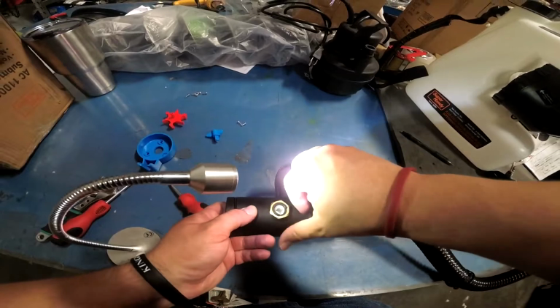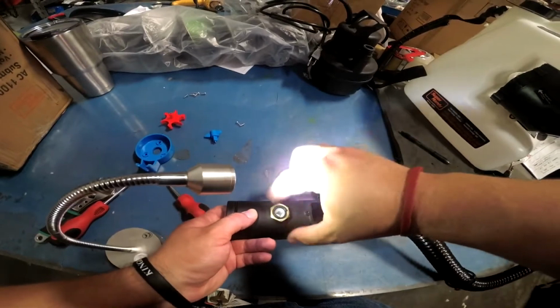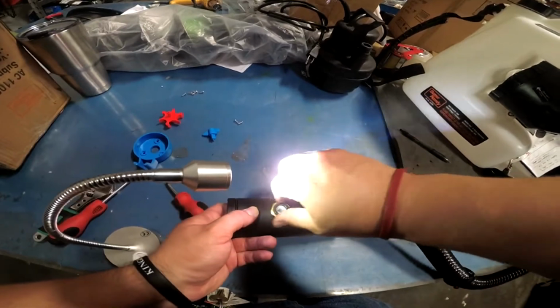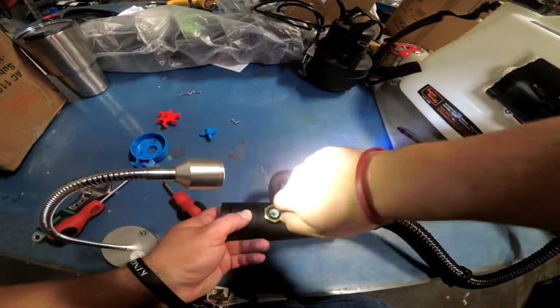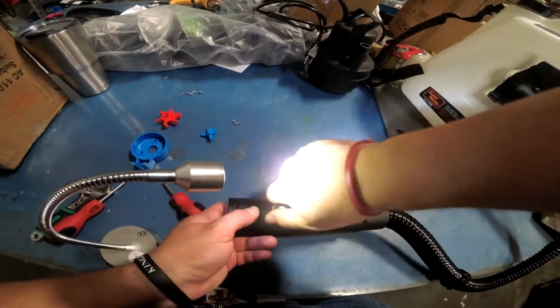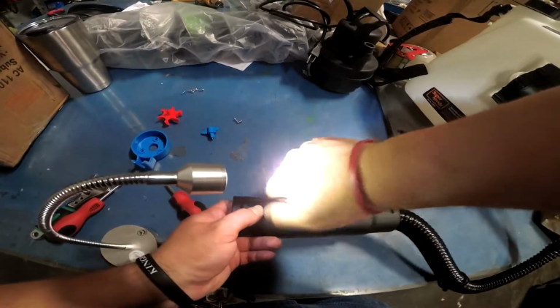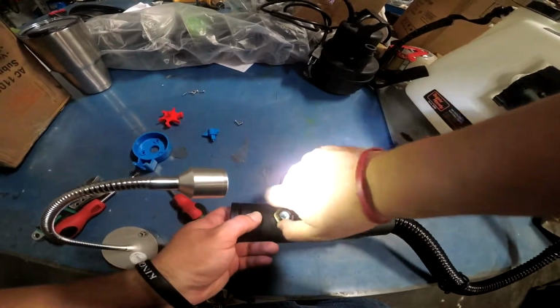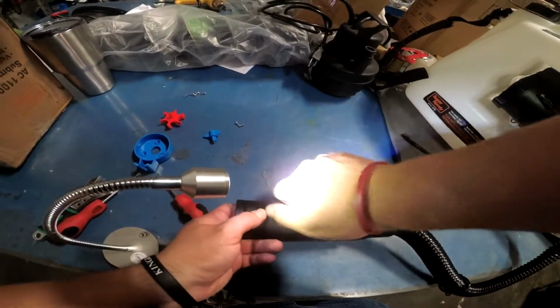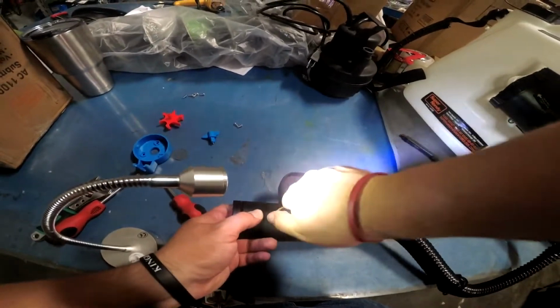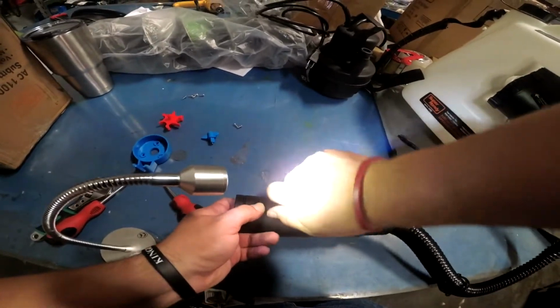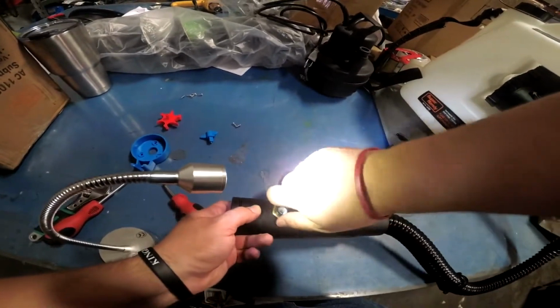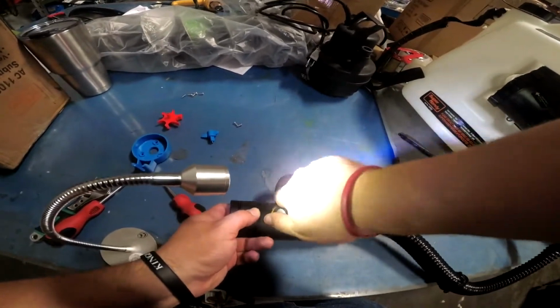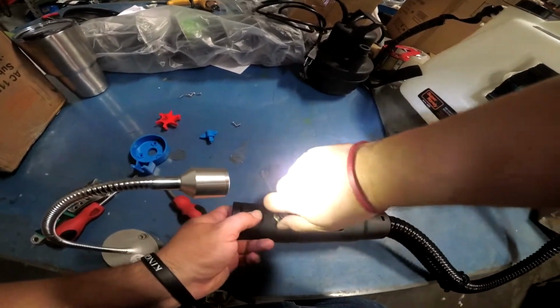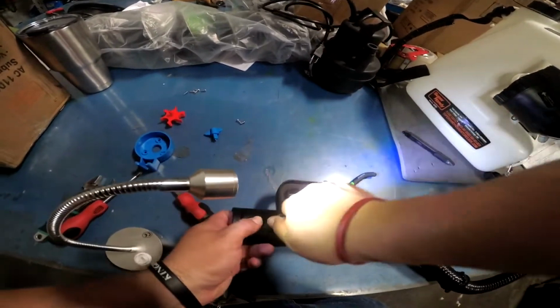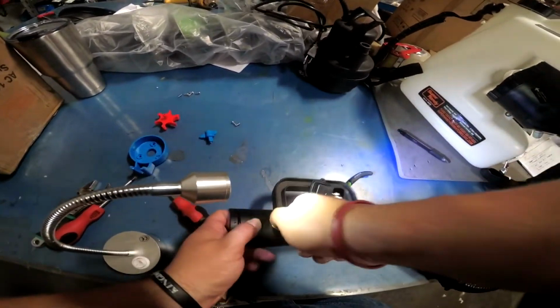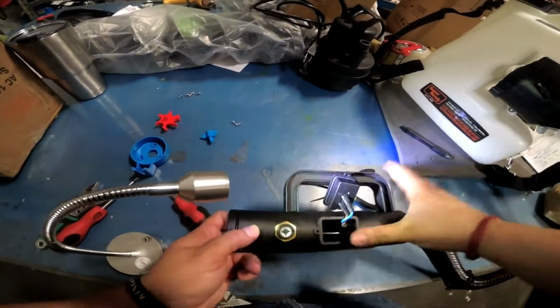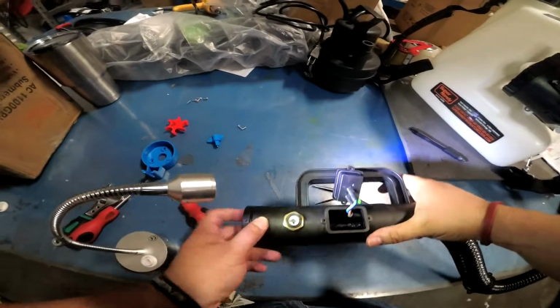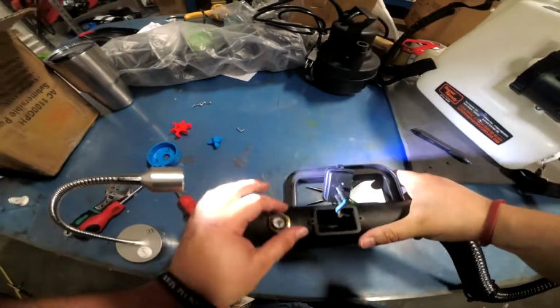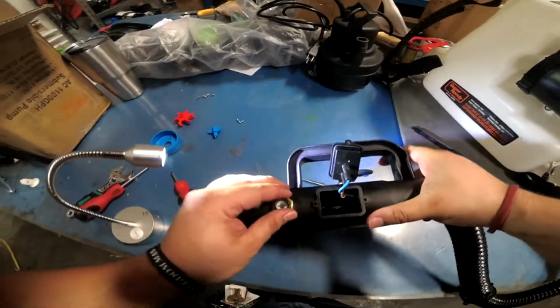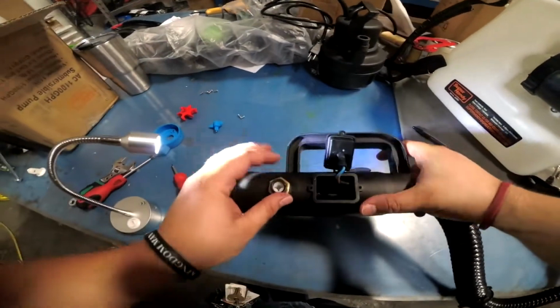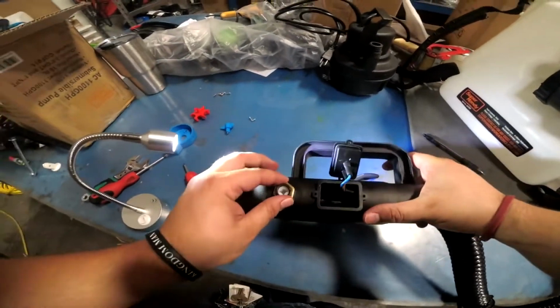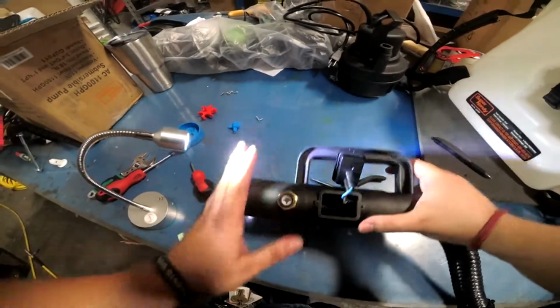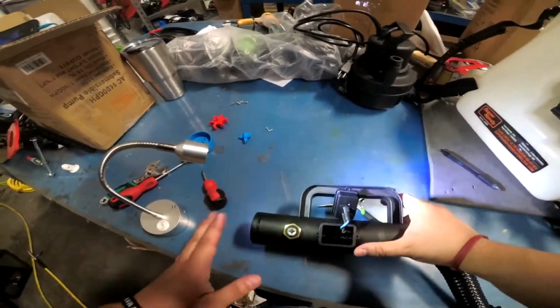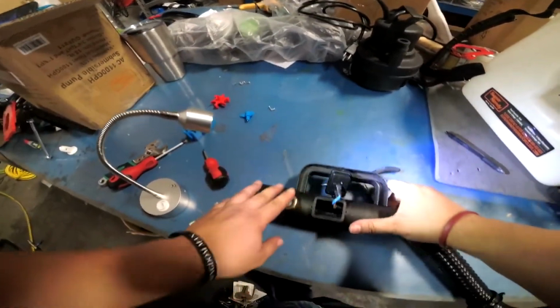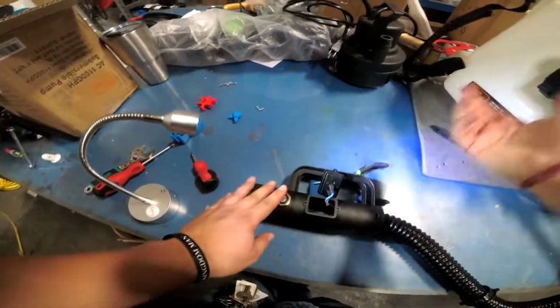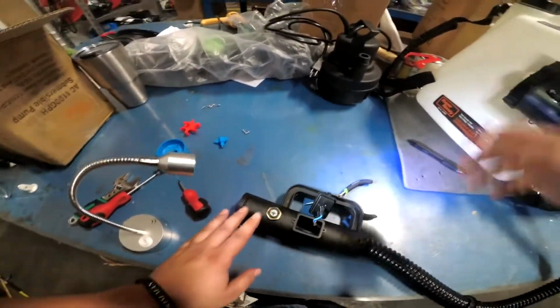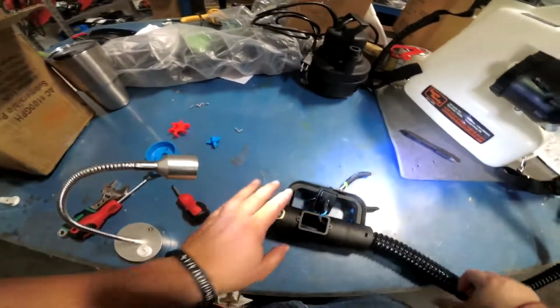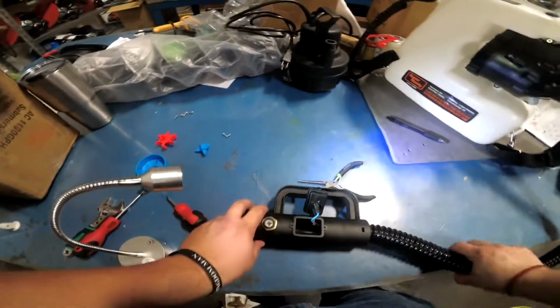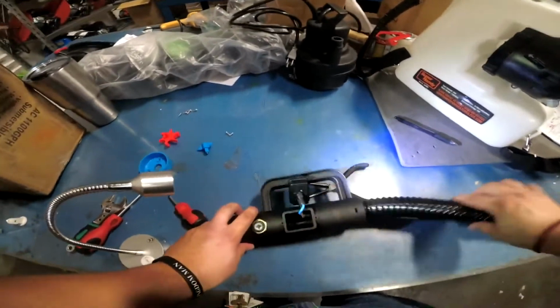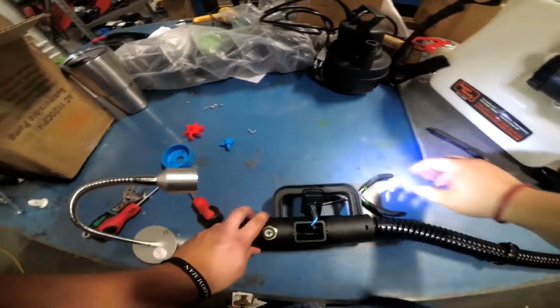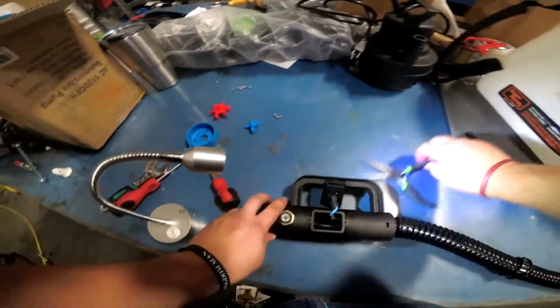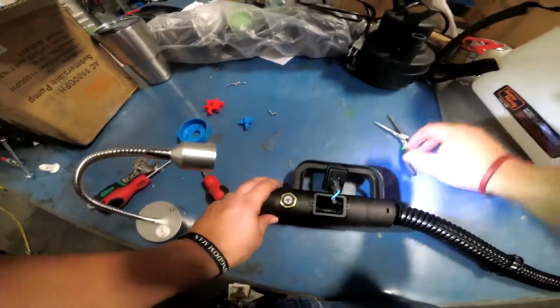Once you have it up, put your ring lock back on there immediately so it'll hold it in place — it goes clockwise. Make sure it's nice and tight and in place. Then just reverse the process — pretty simple.